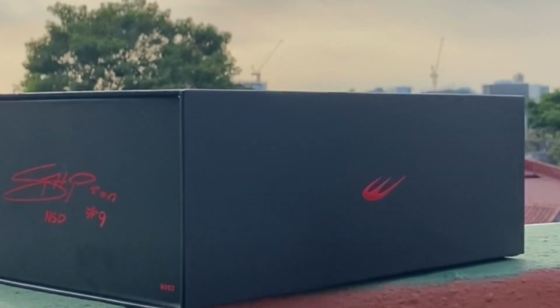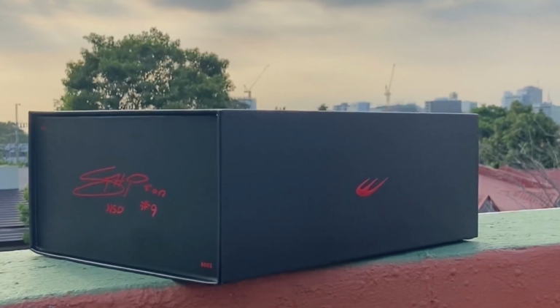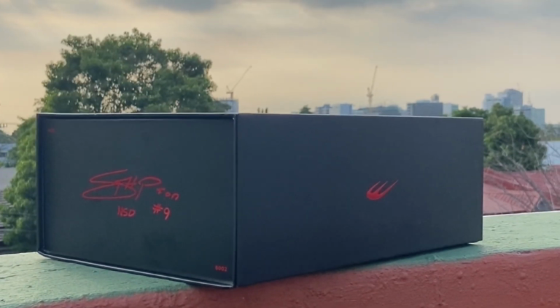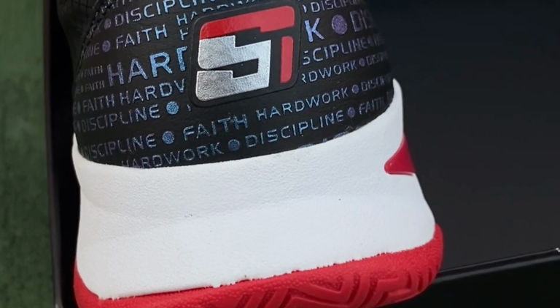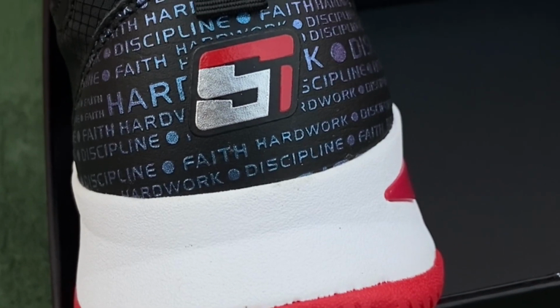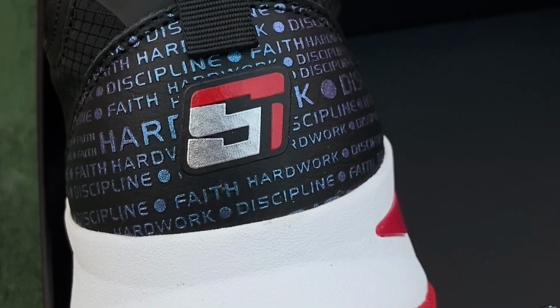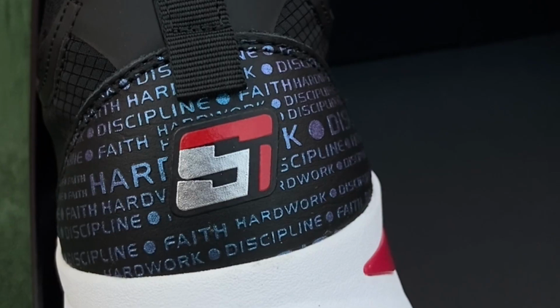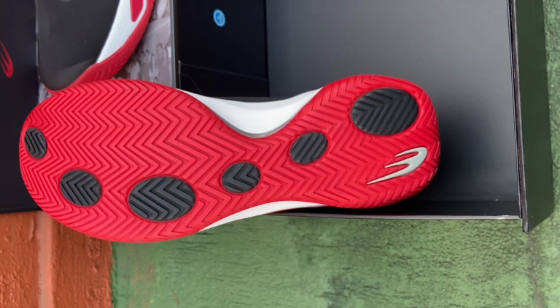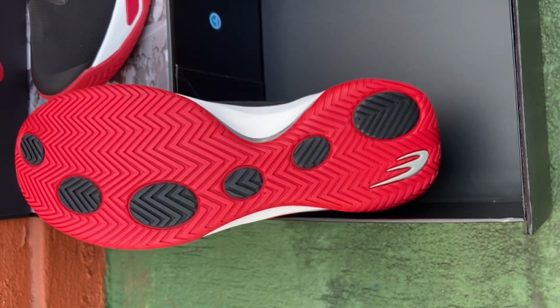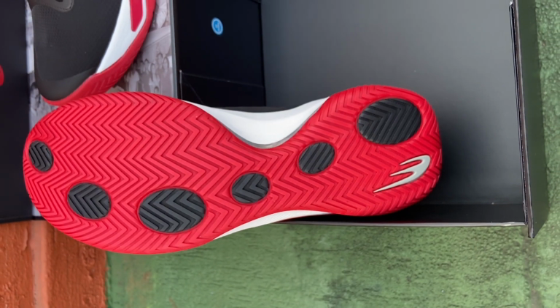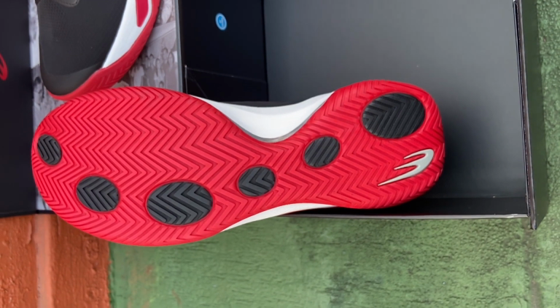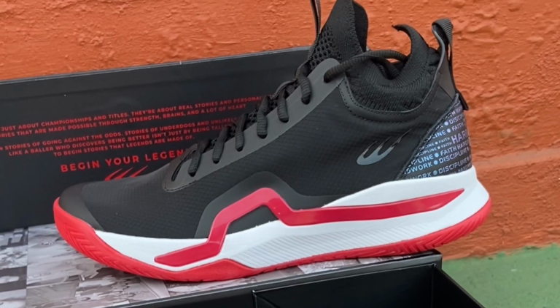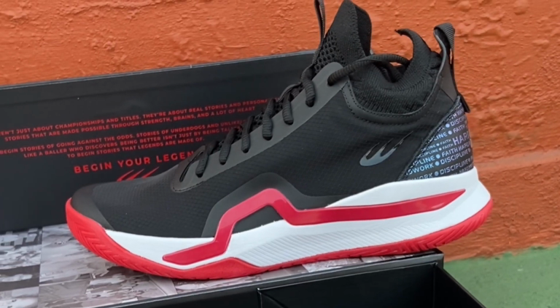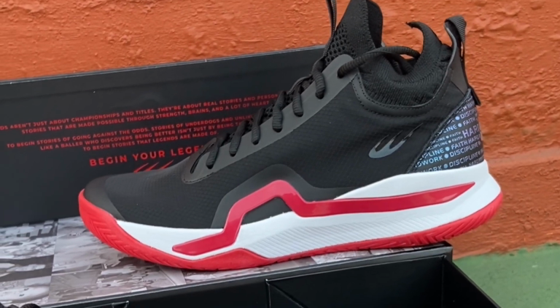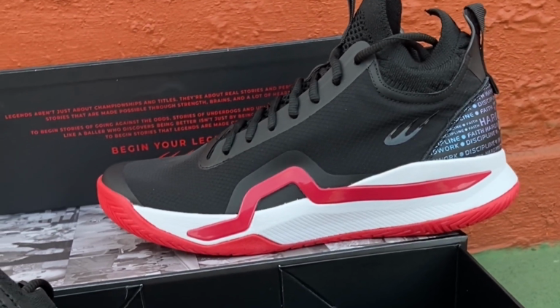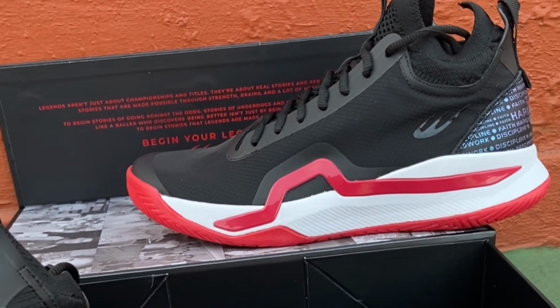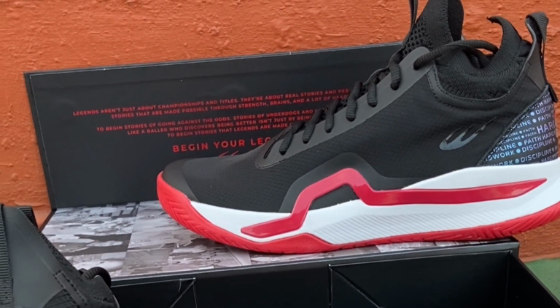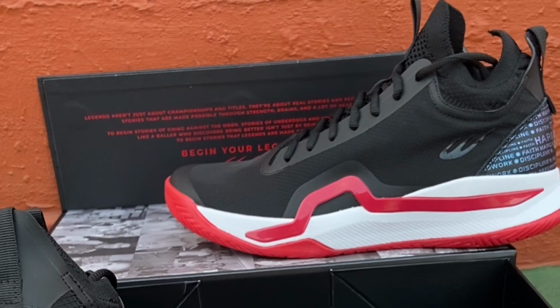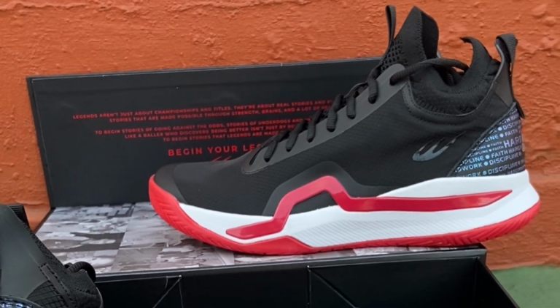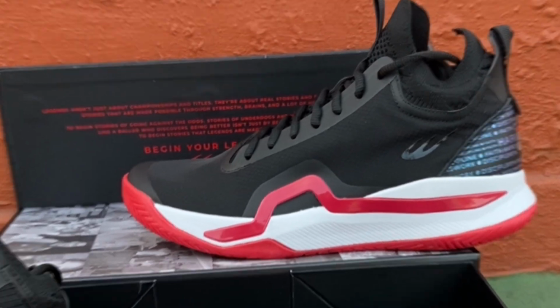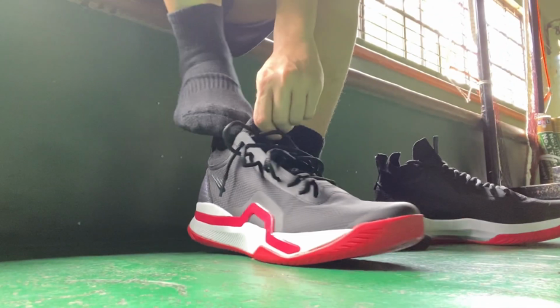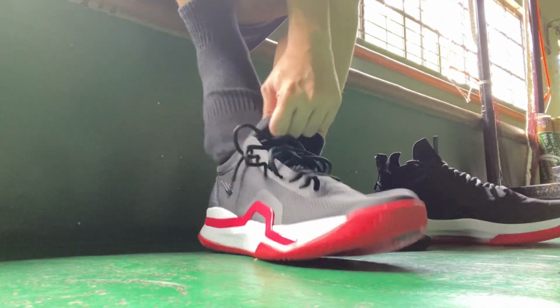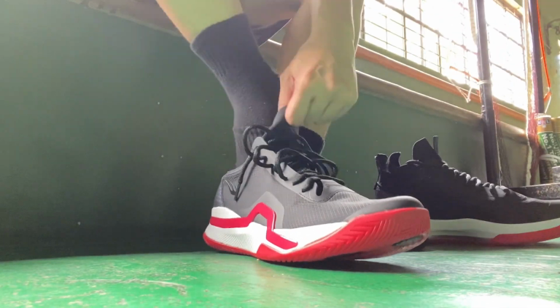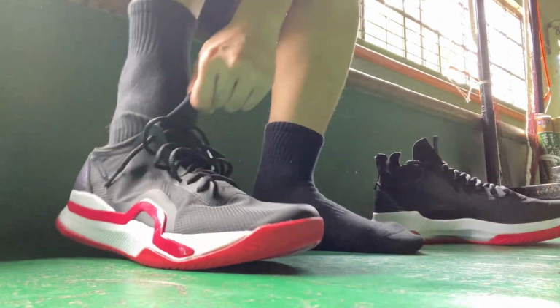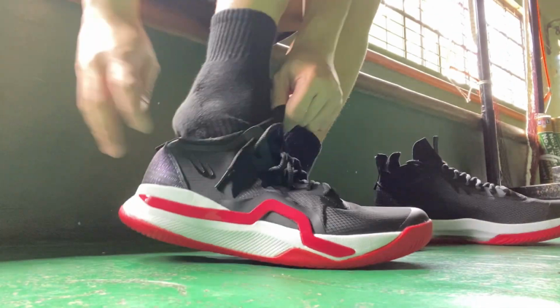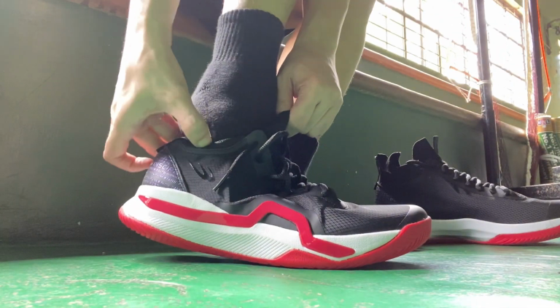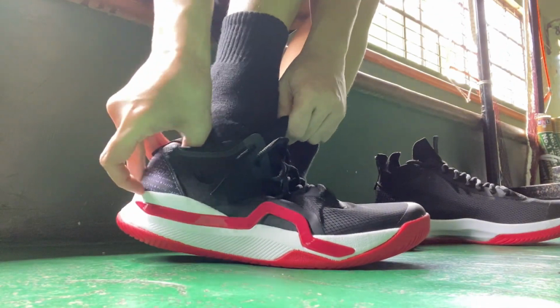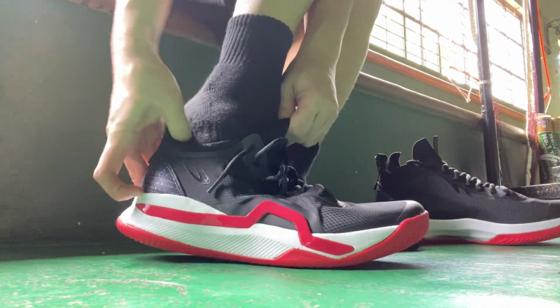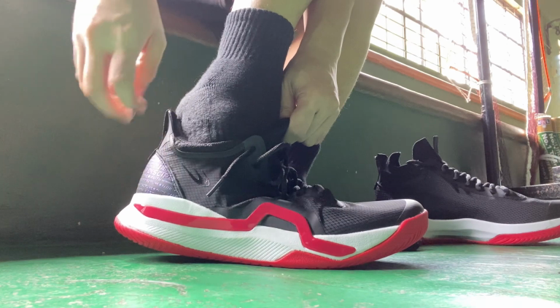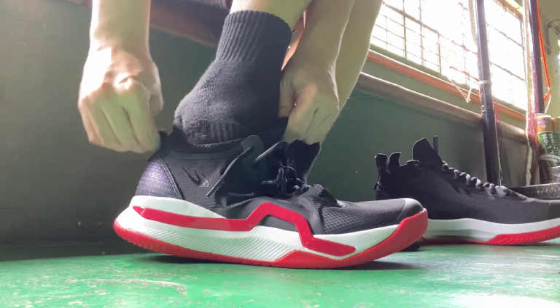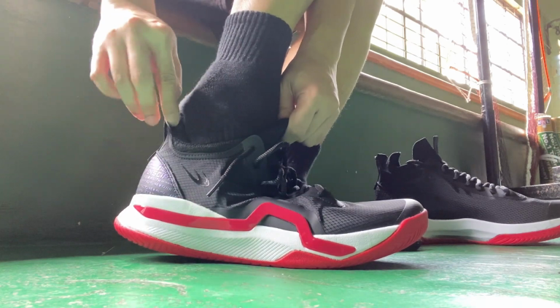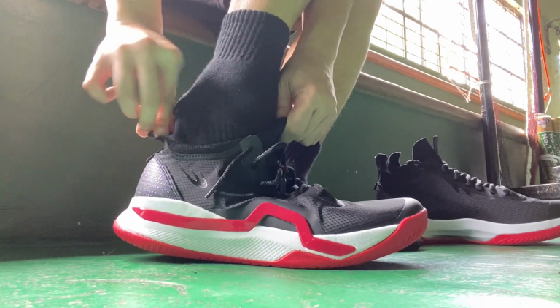This is the latest colorway of Scottie Thompson's shoes from World Balance — the SD1, The Shot. Here's my performance review after having this pair for over two weeks. Let's start with fit.